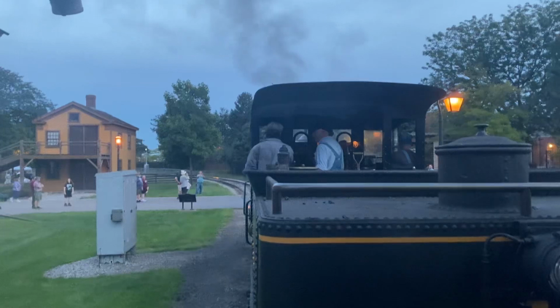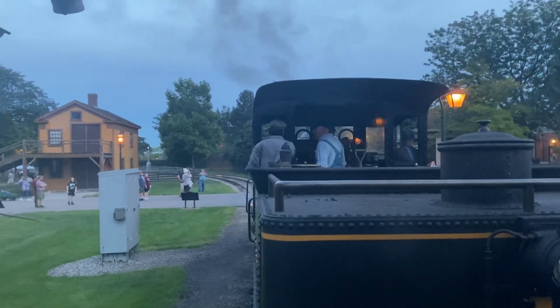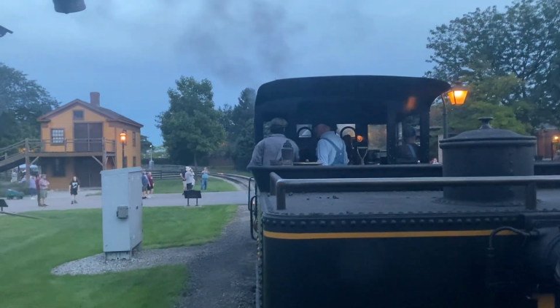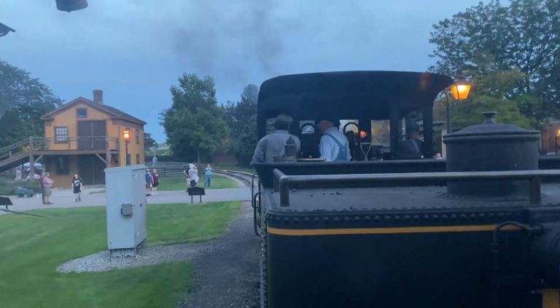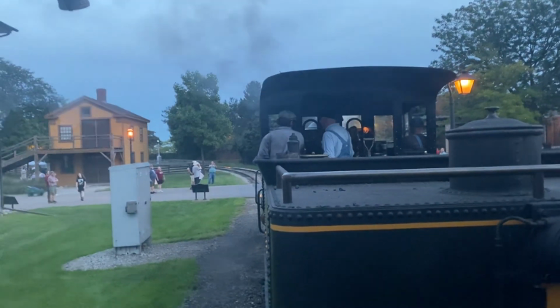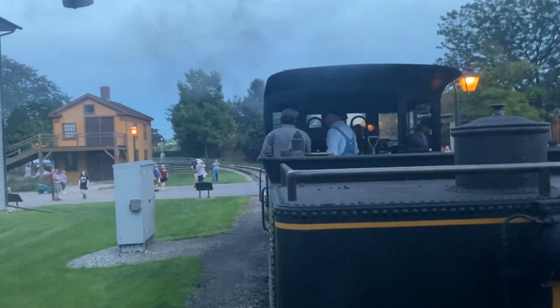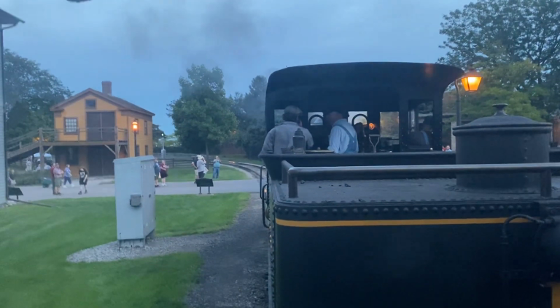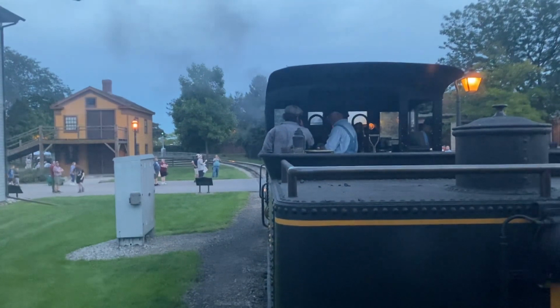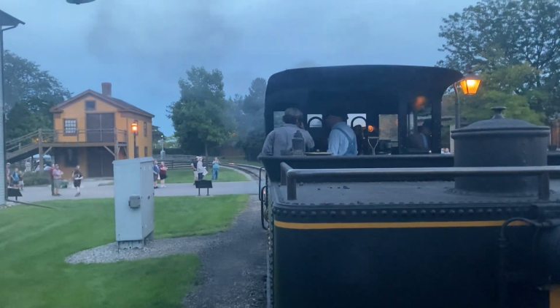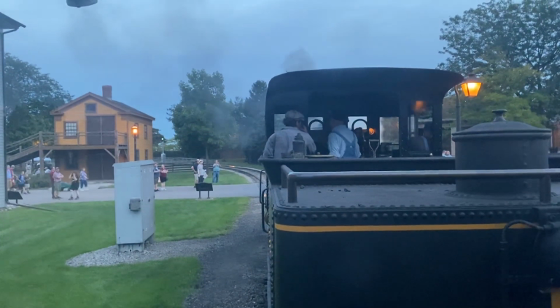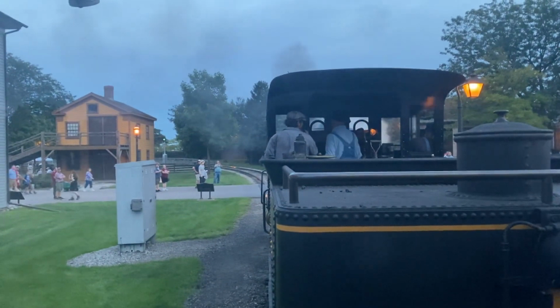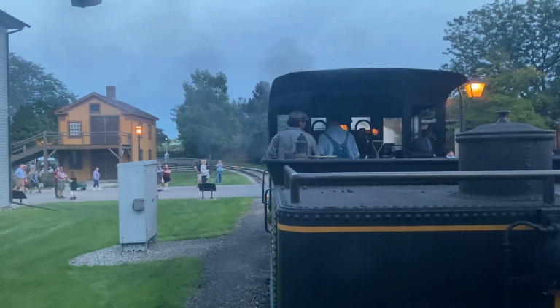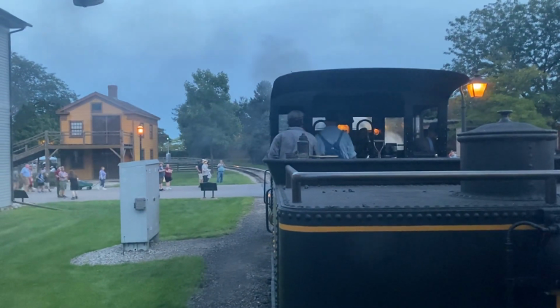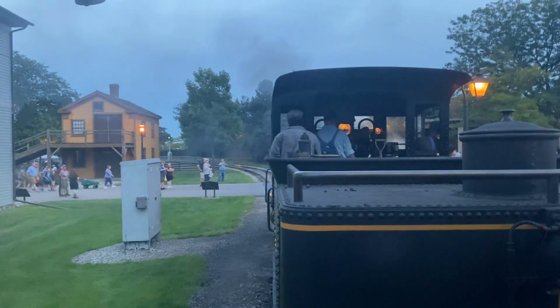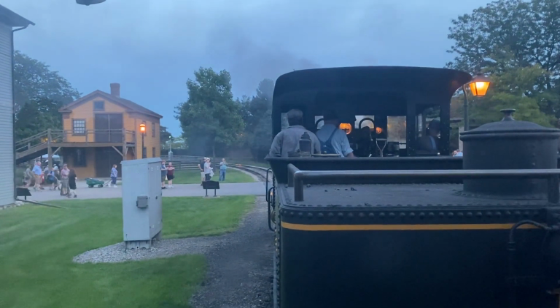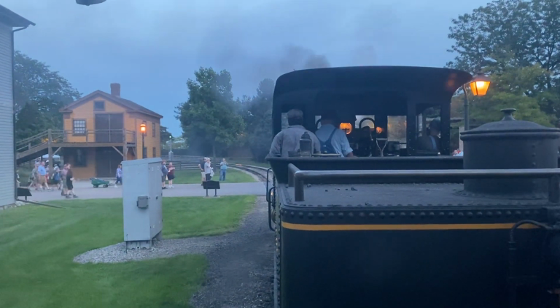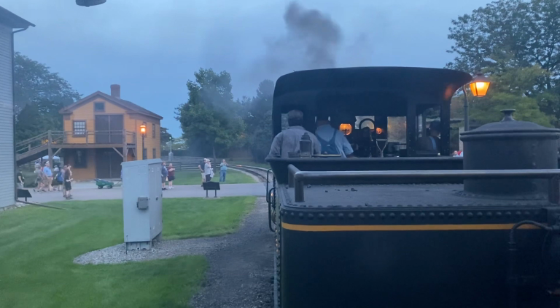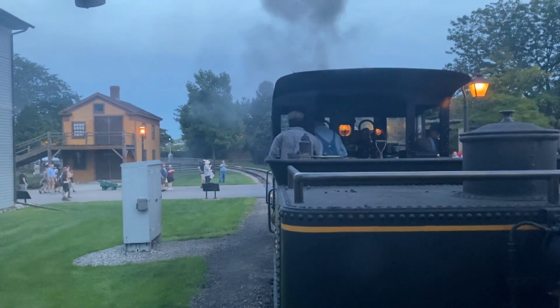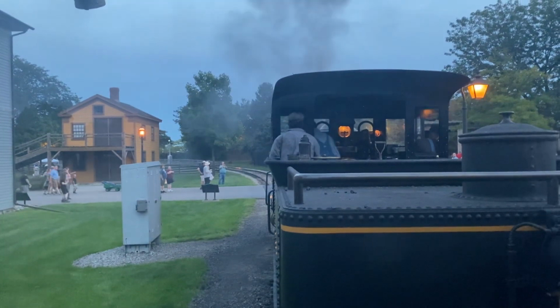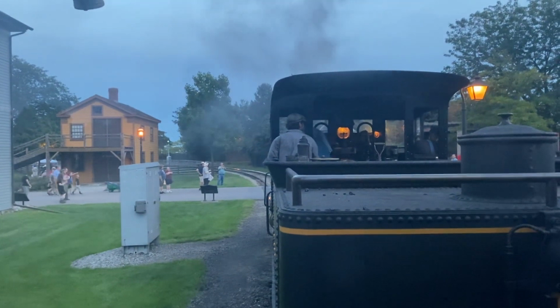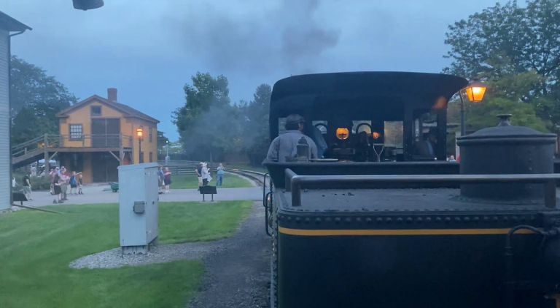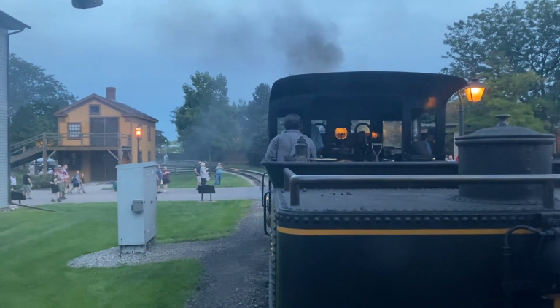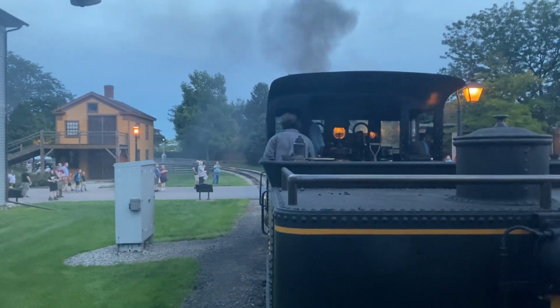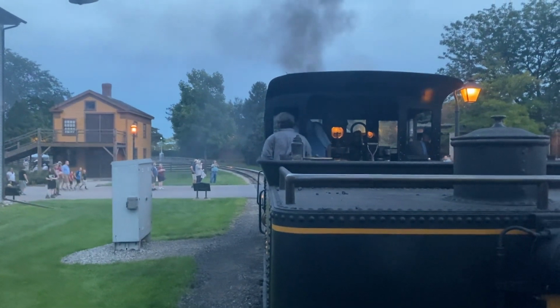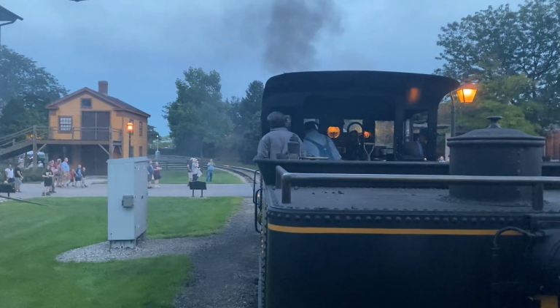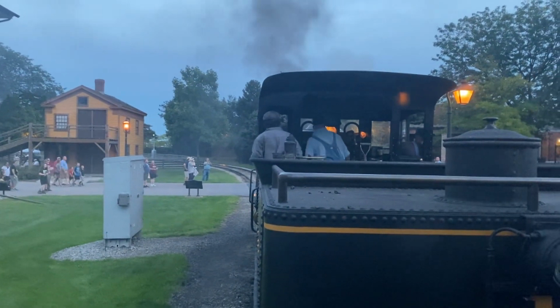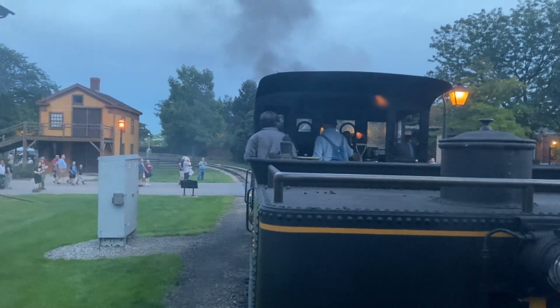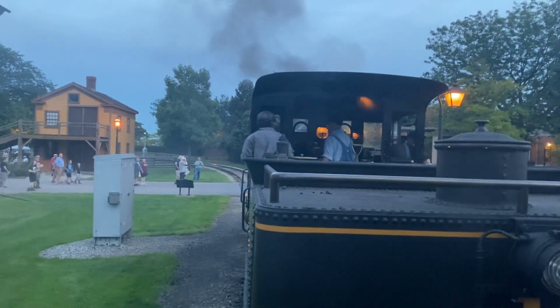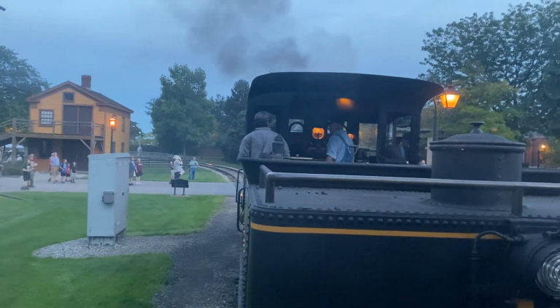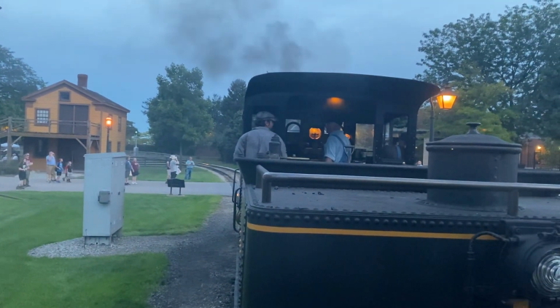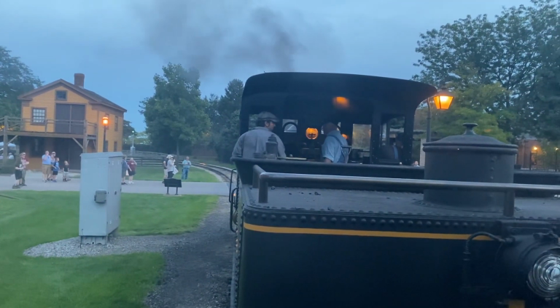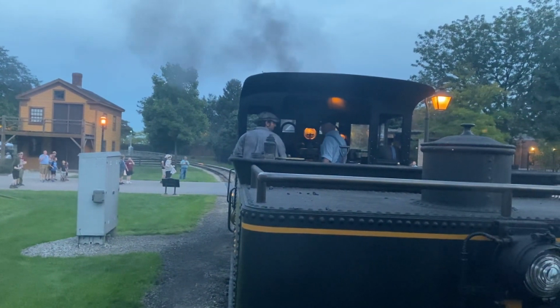Welcome back to Greenfield Village for our Old Car Festival. This evening we have our Thomas A. Edison cold fighter steam locomotive pulling the train, and I'm Mike, your conductor.